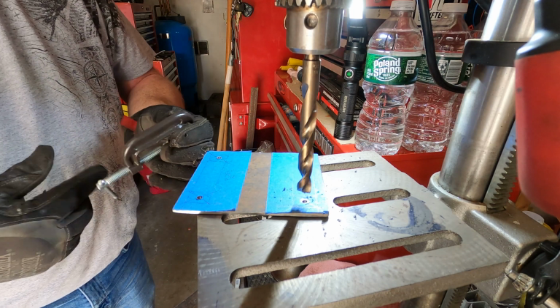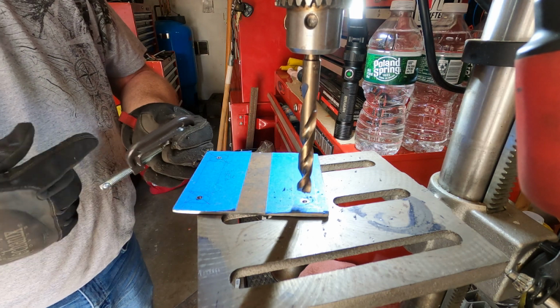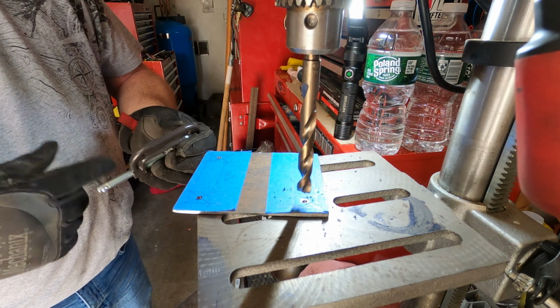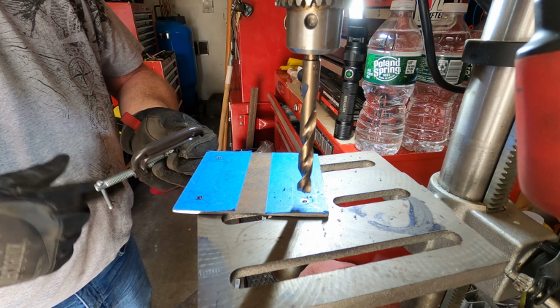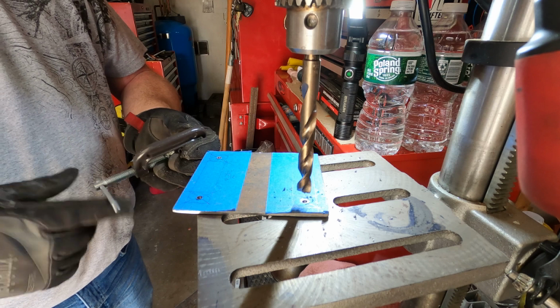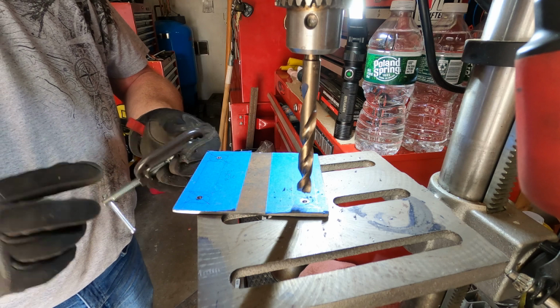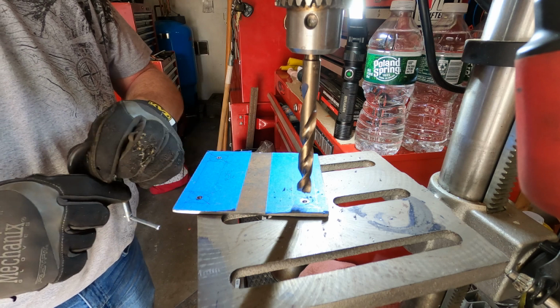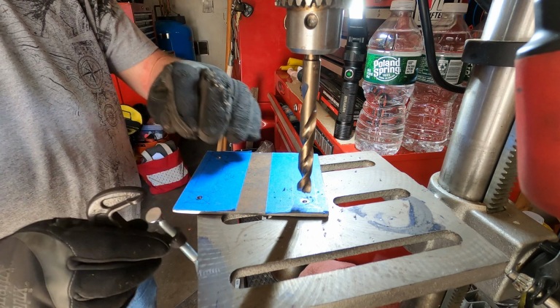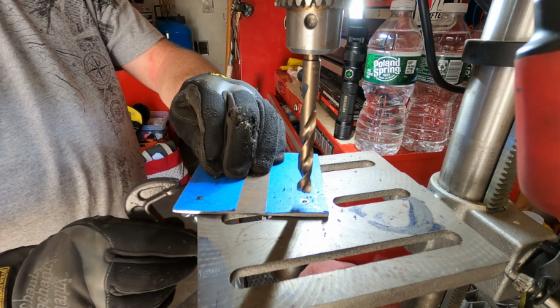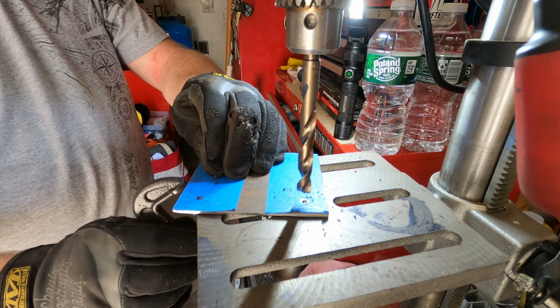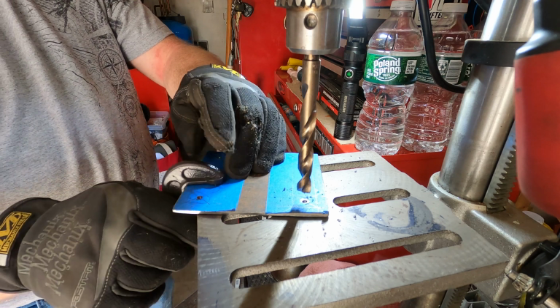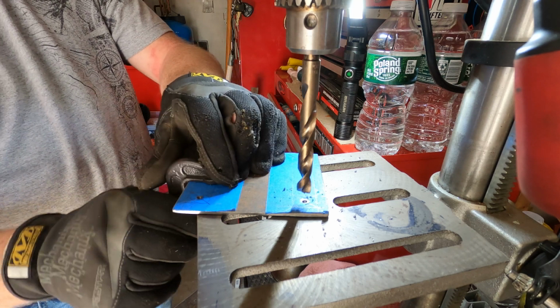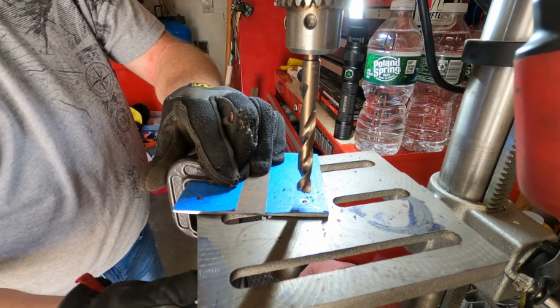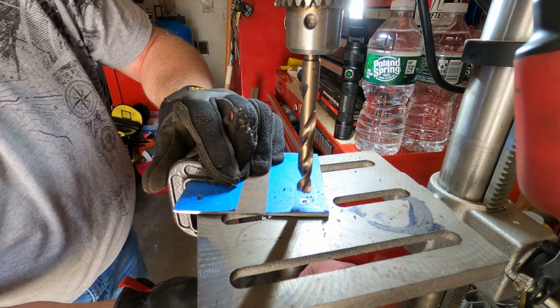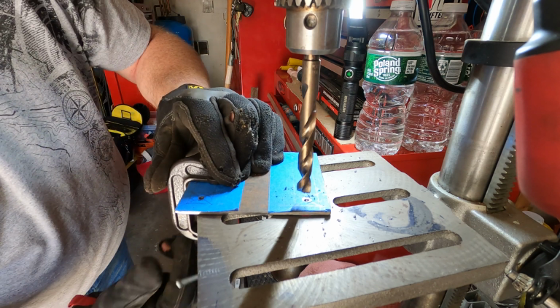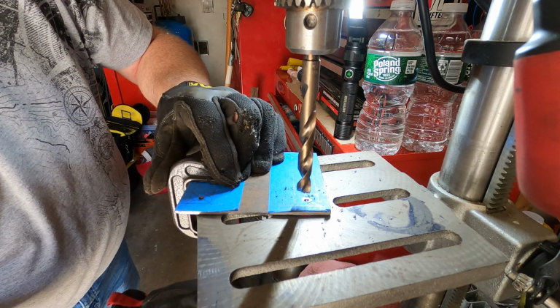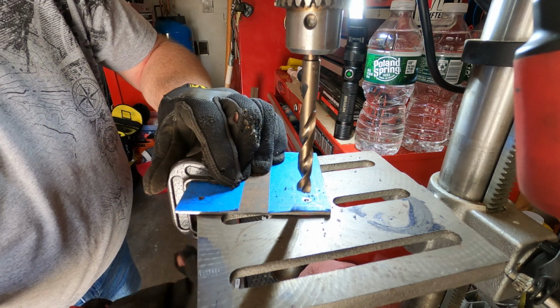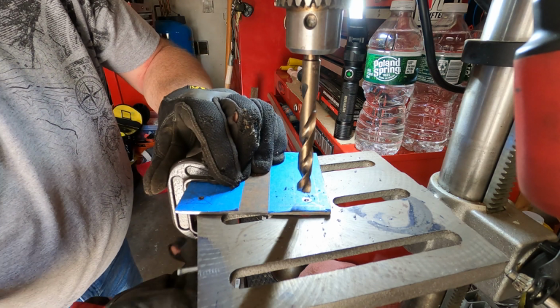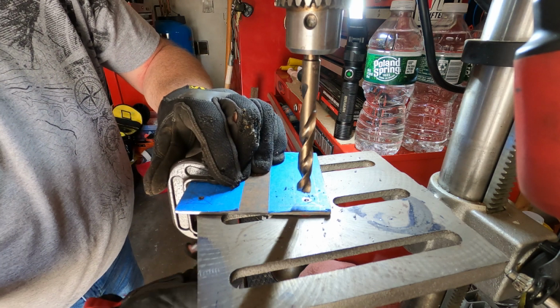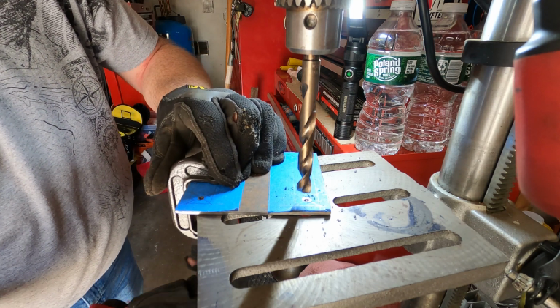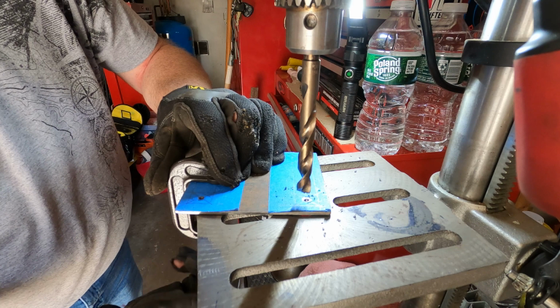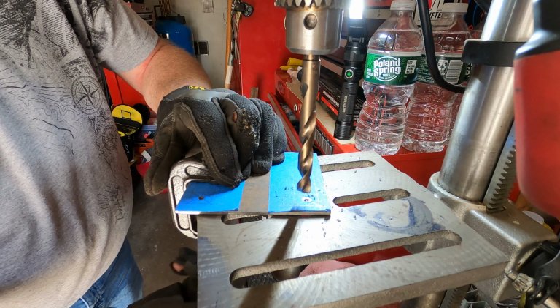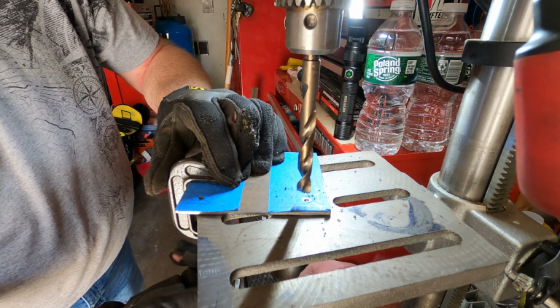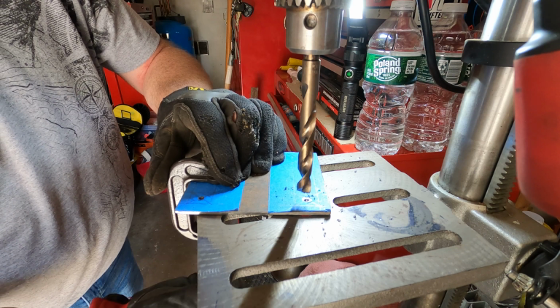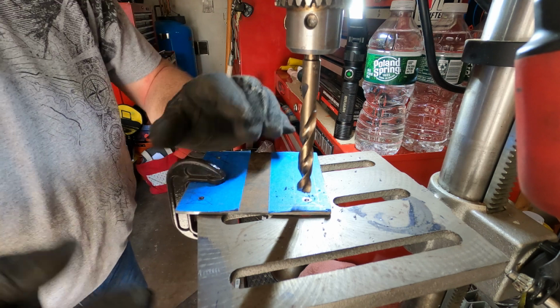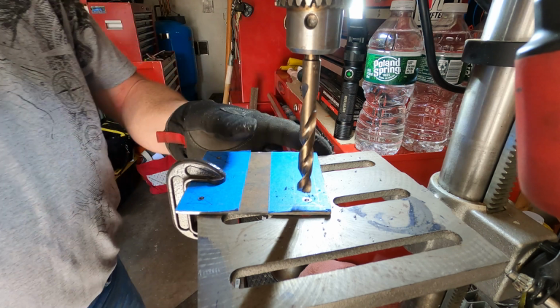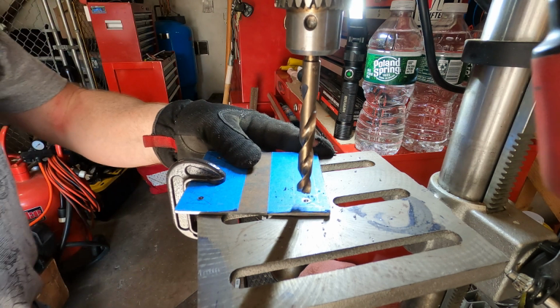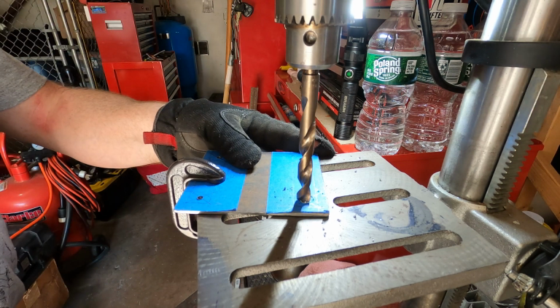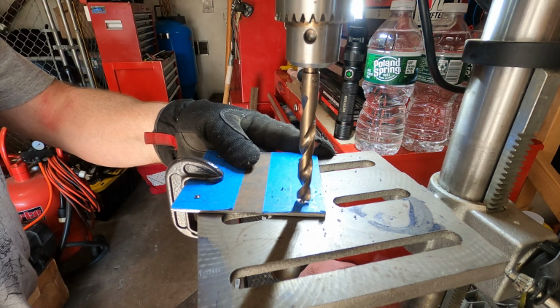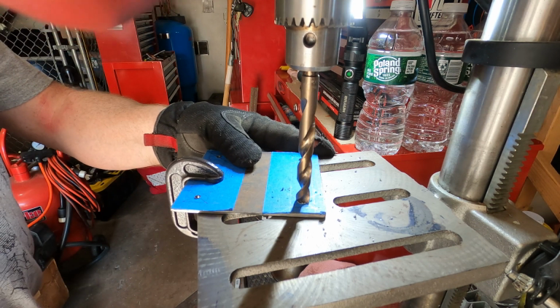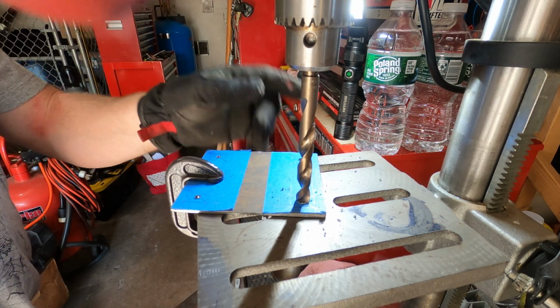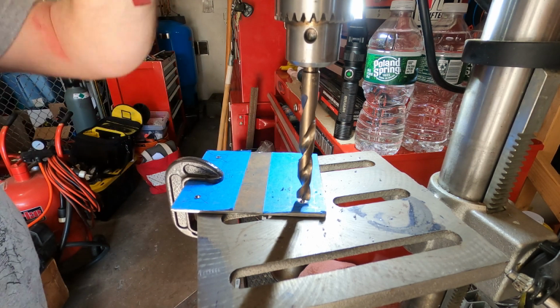We're going to clamp these down because a 7/16-inch bit, if it bites in, it's going to rip it out of my hands. Just a quick little clamp once it's centered.